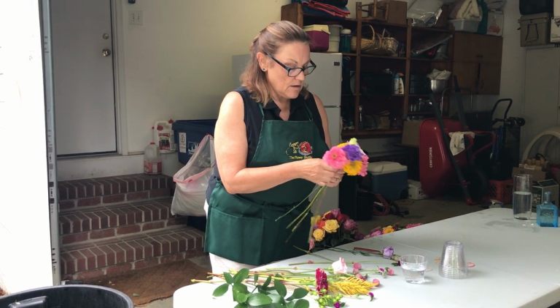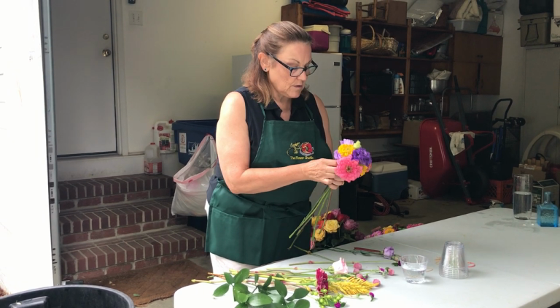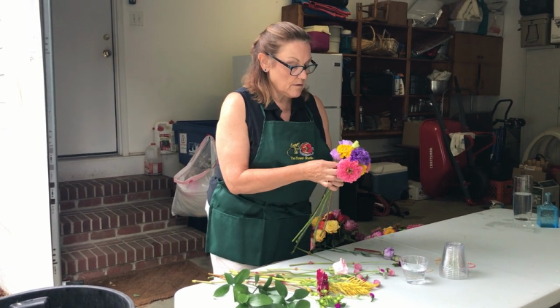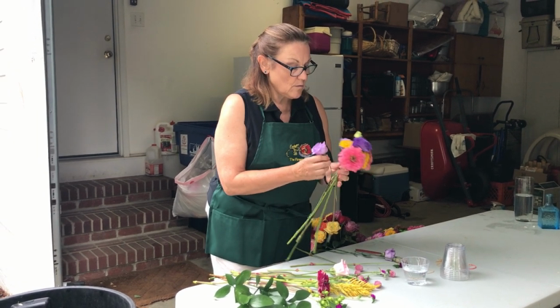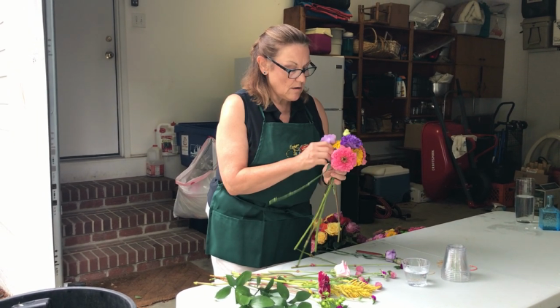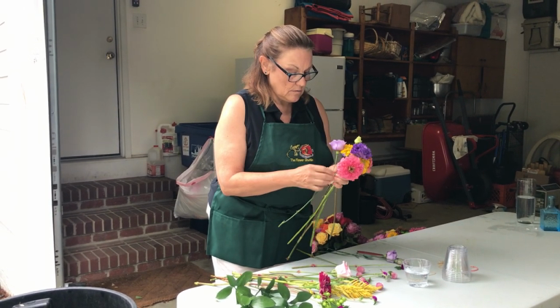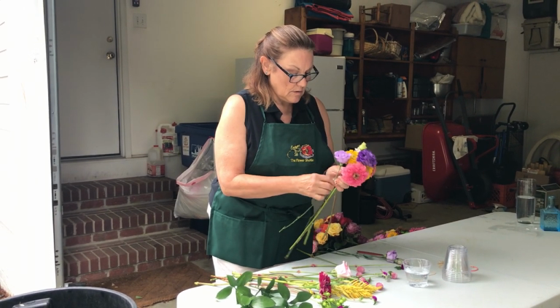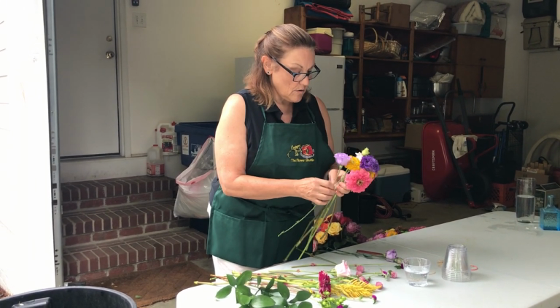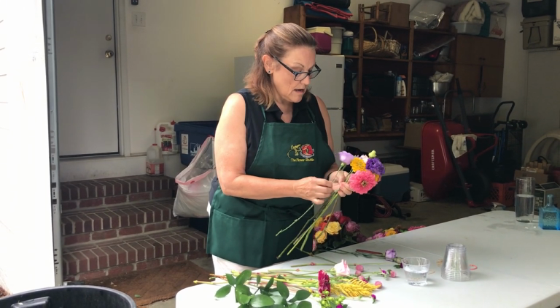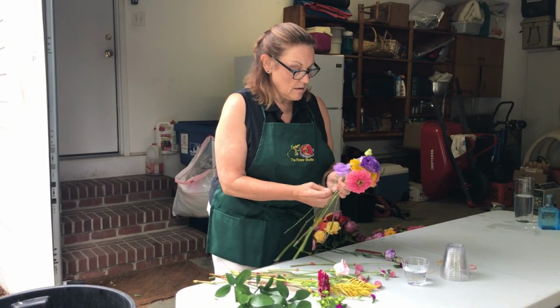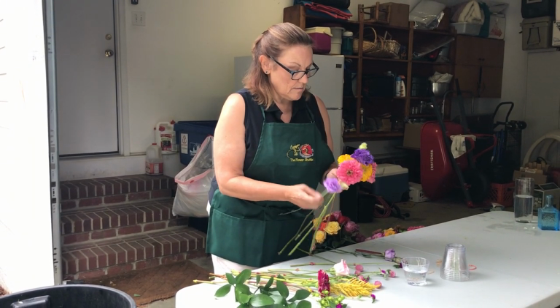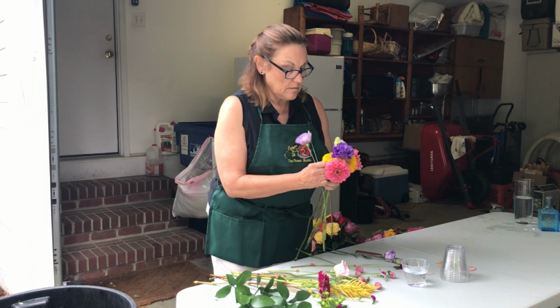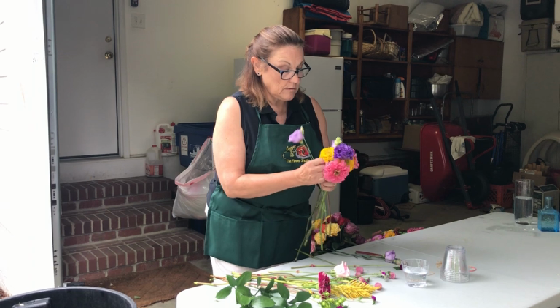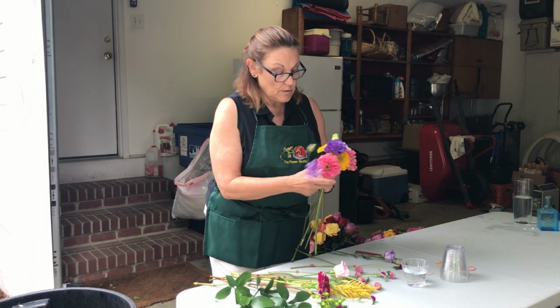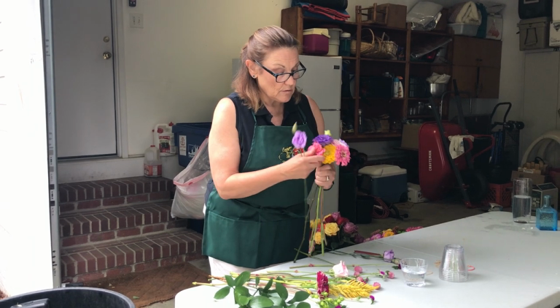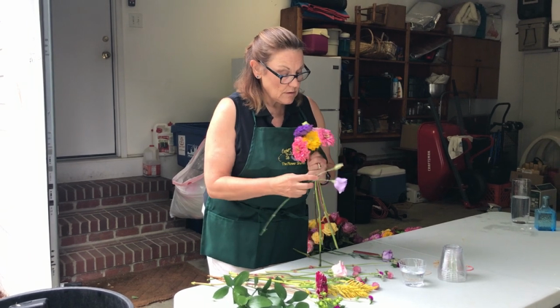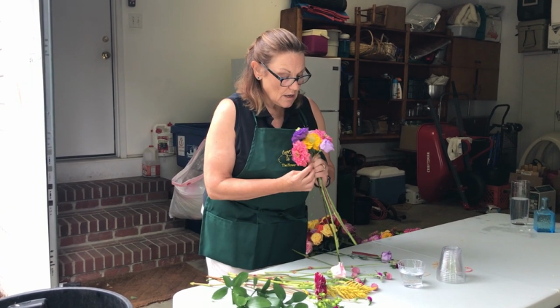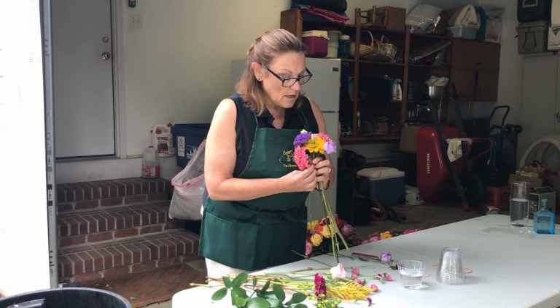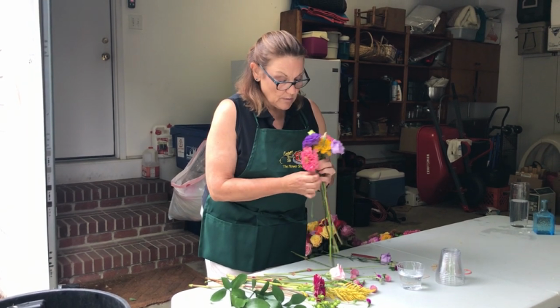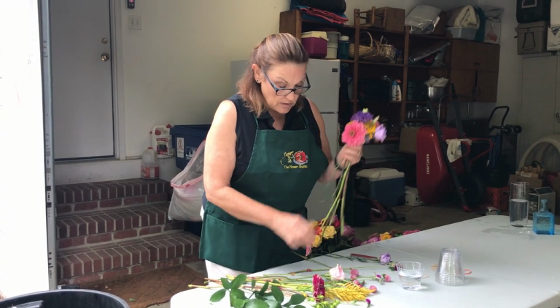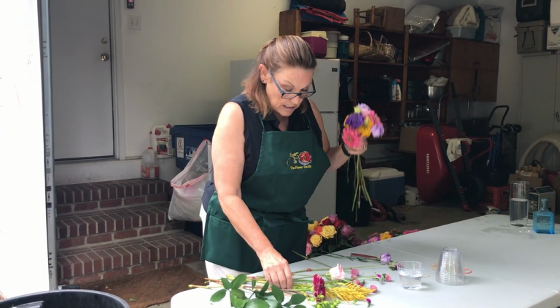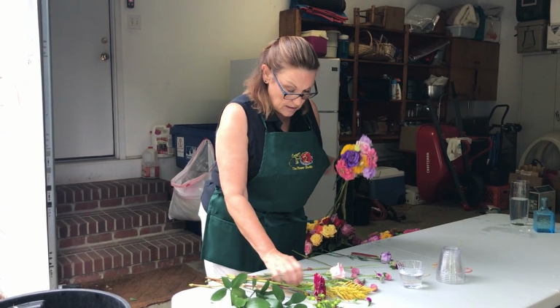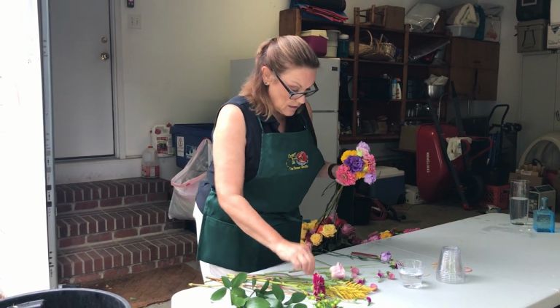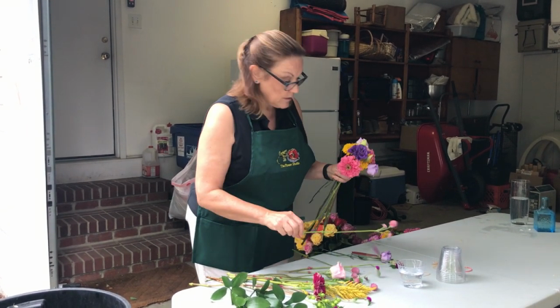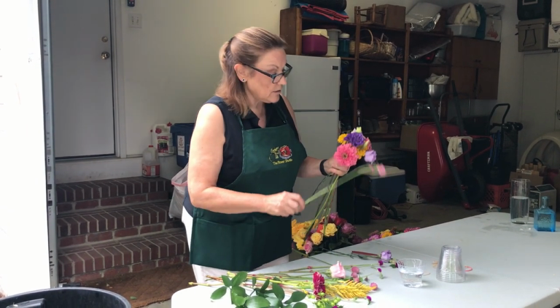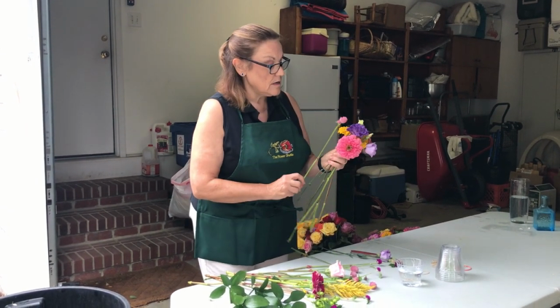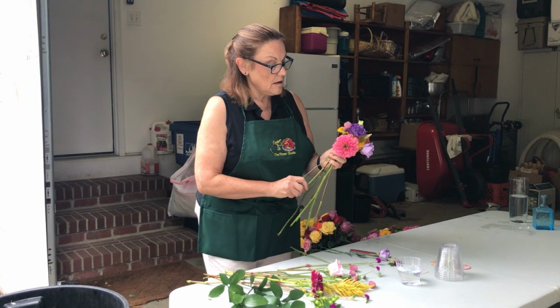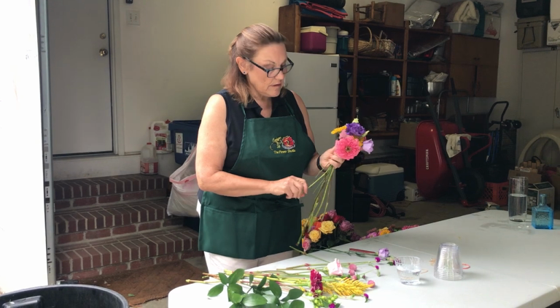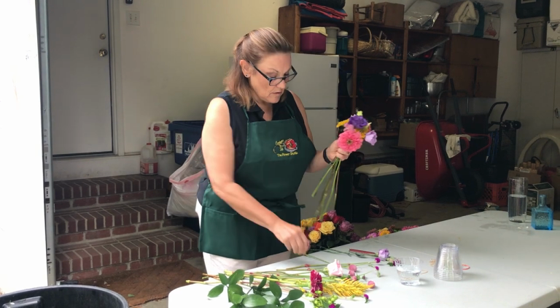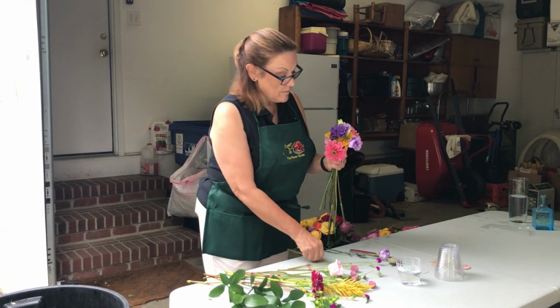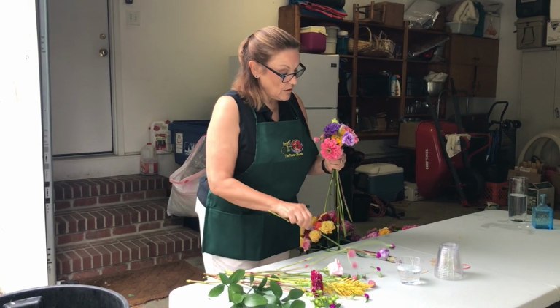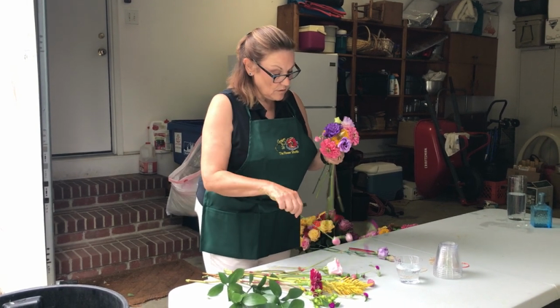Just kind of go around in your hand. Go around in your hand and you layer in everything that you have in front of you.